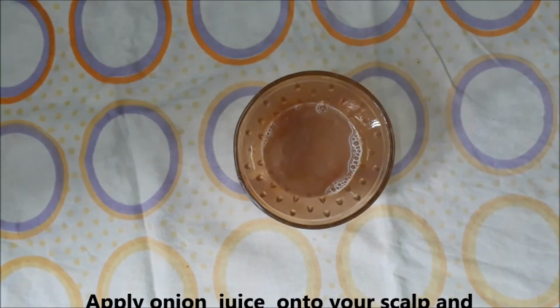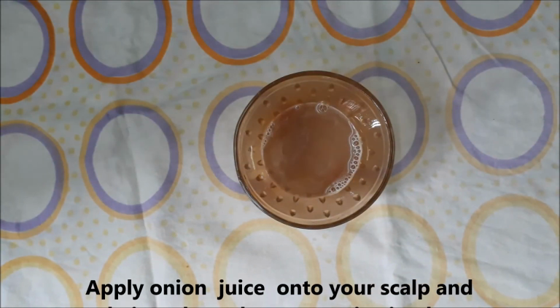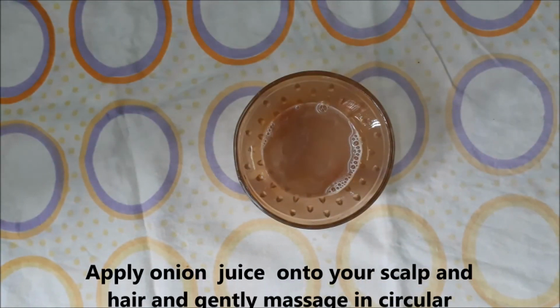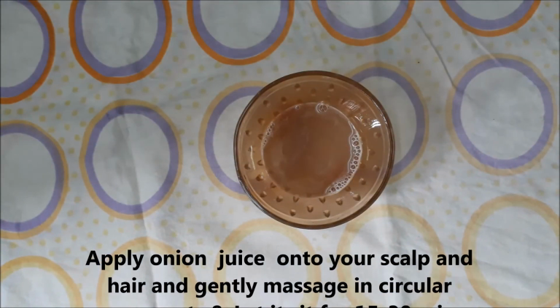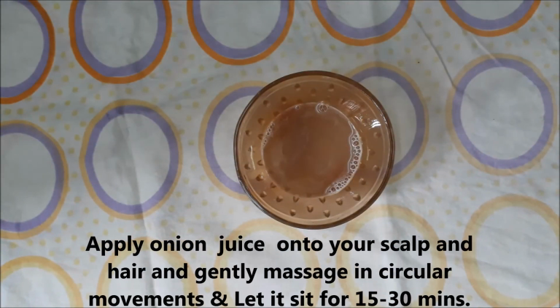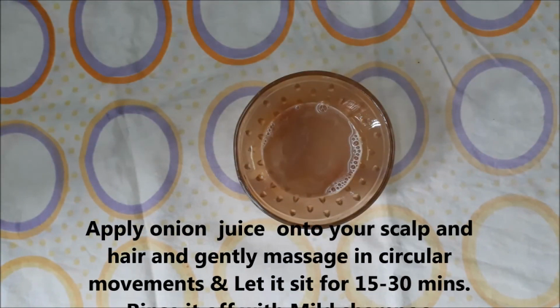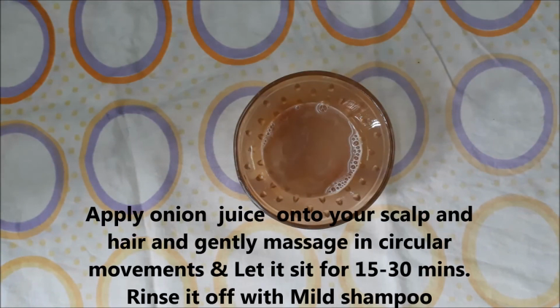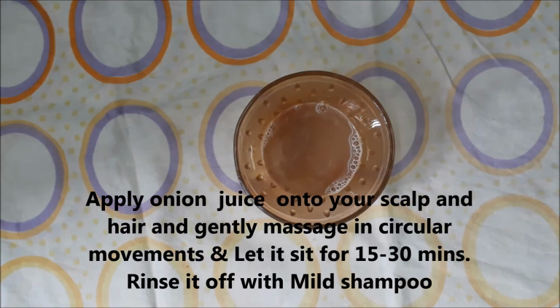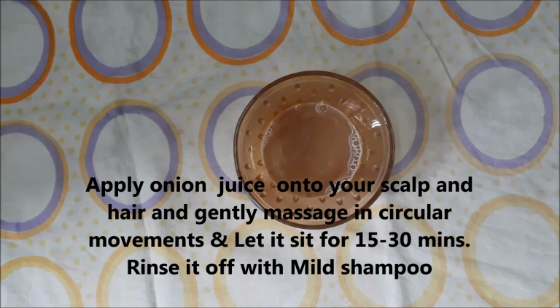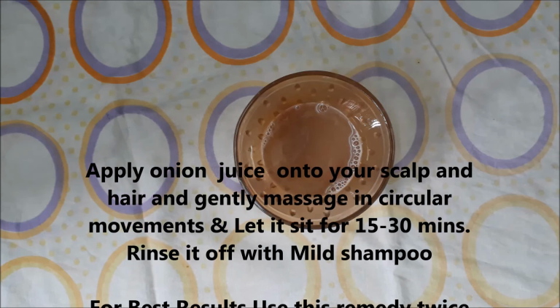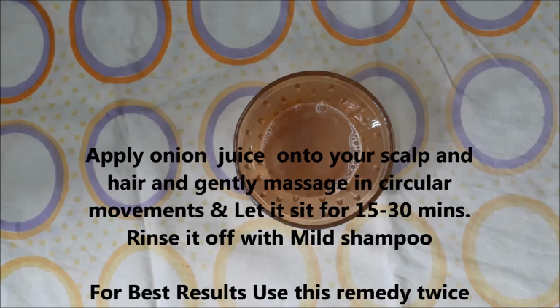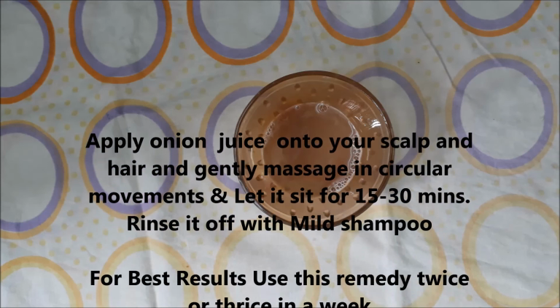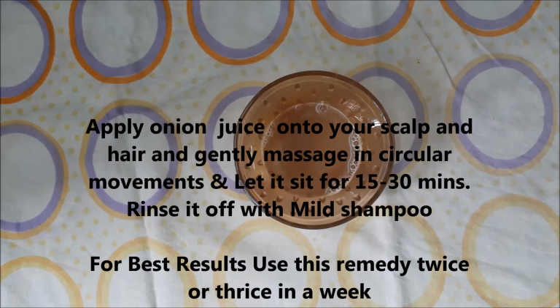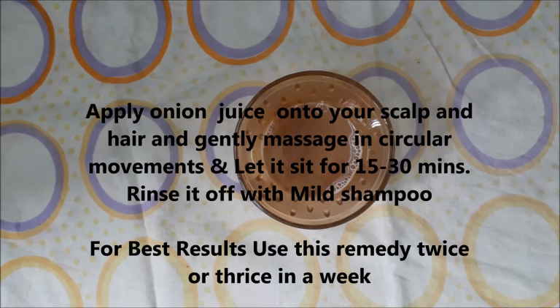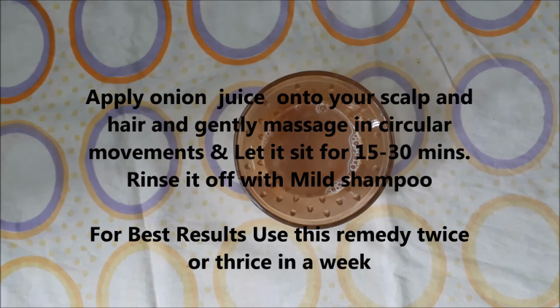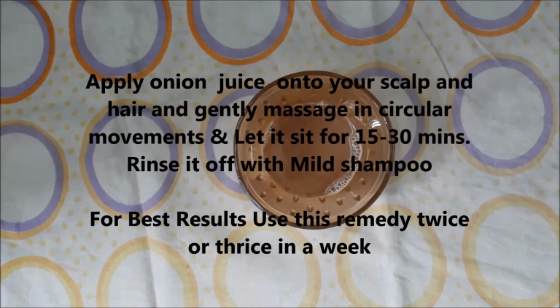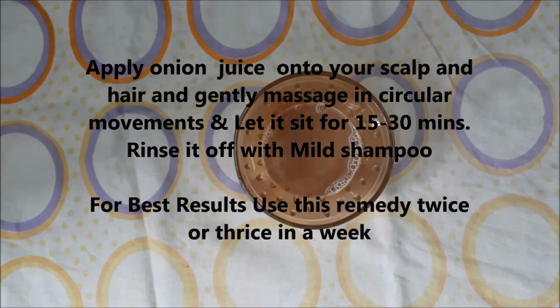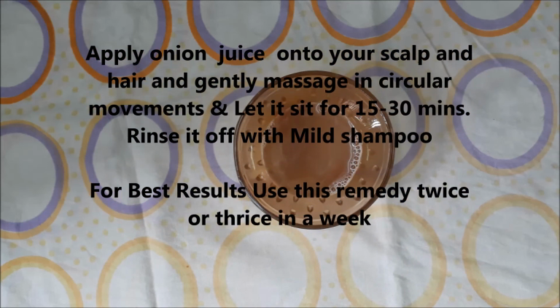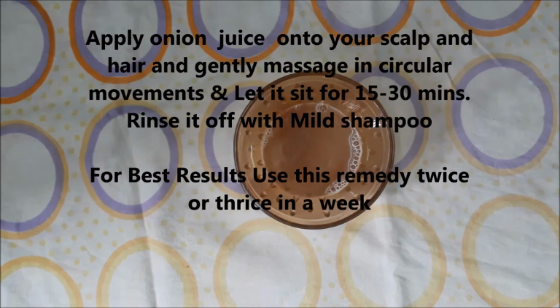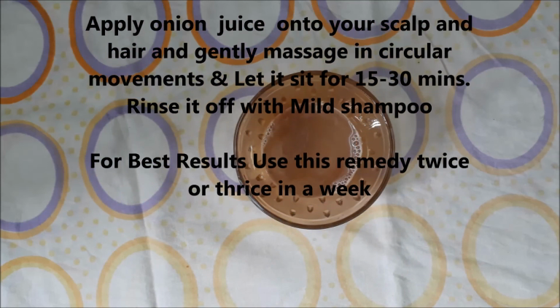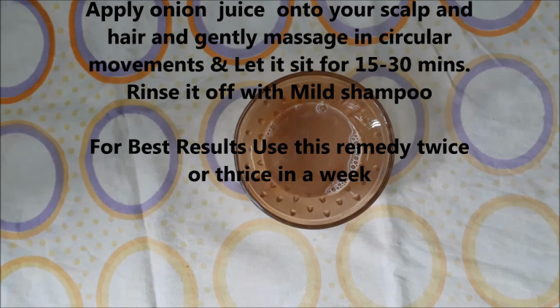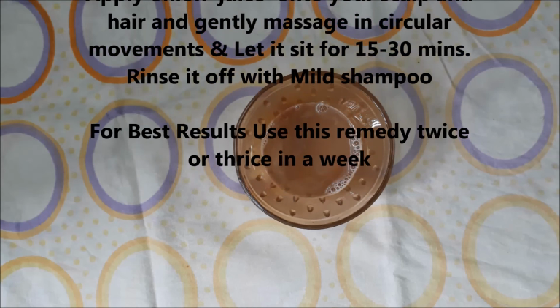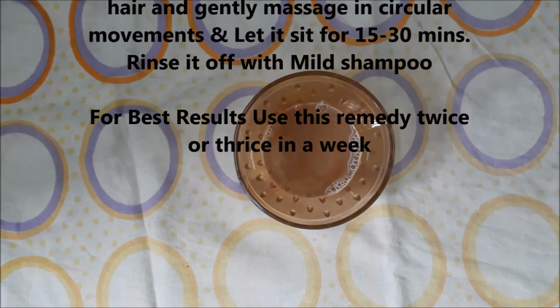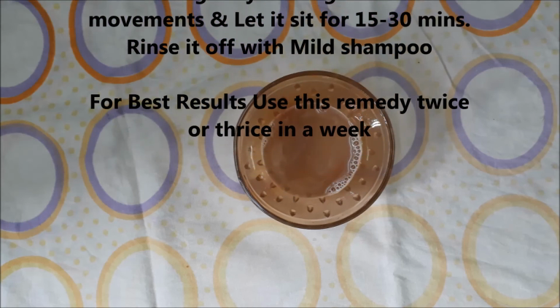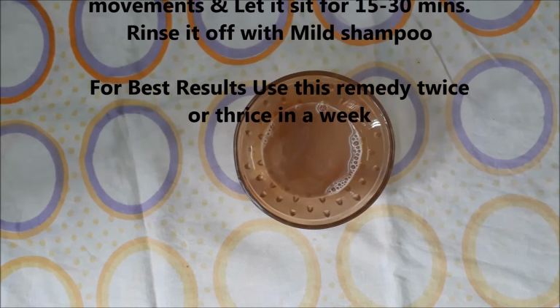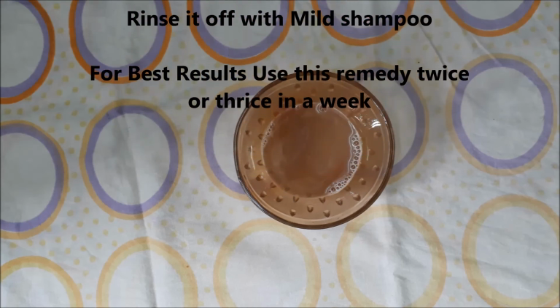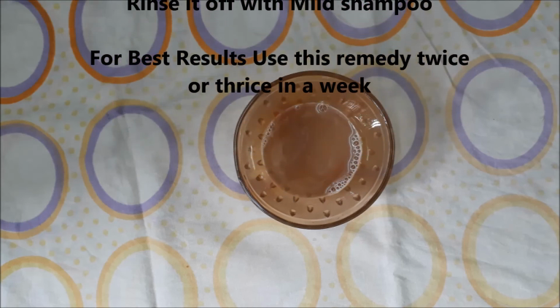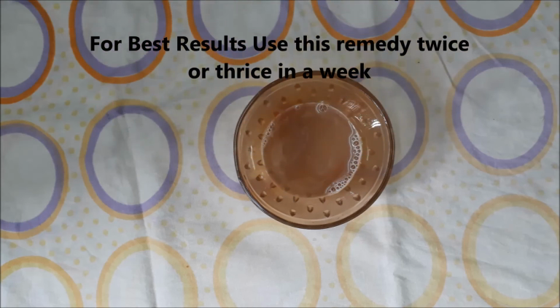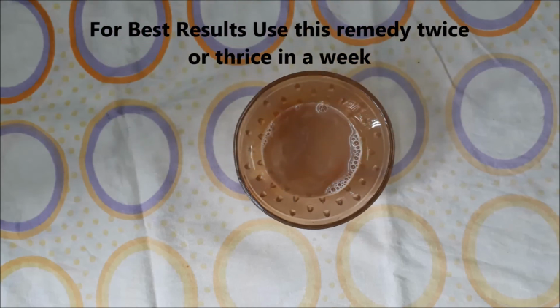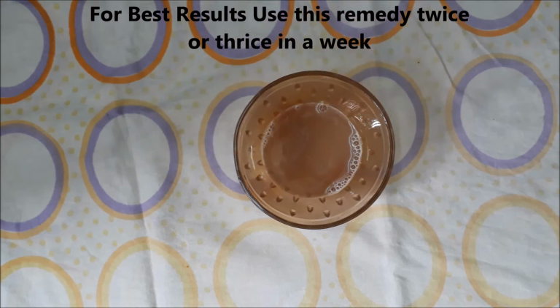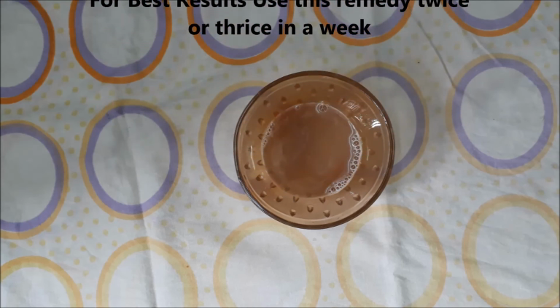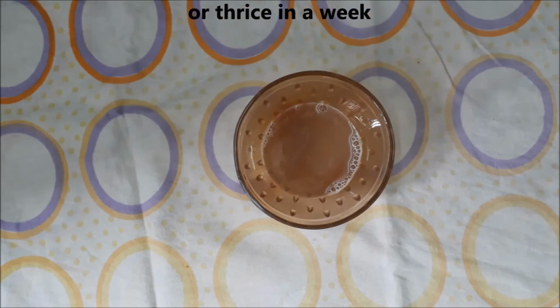Apply the juice on your scalp and hair and gently massage in circular movements. Let it sit for 15 to 30 minutes, then rinse it off with mild shampoo. For best results, use this remedy twice or thrice in a week.